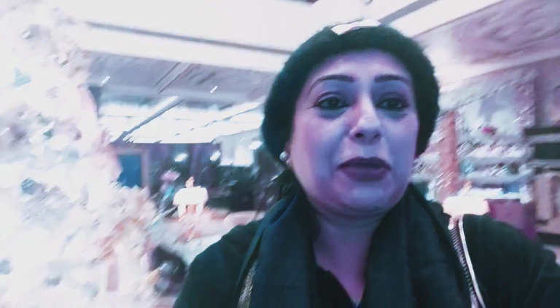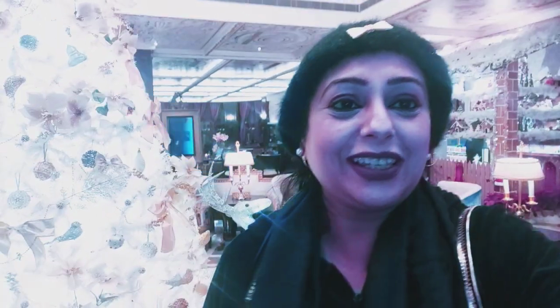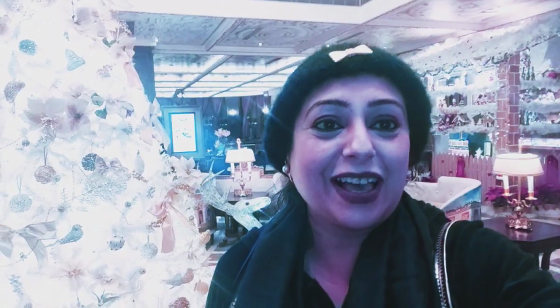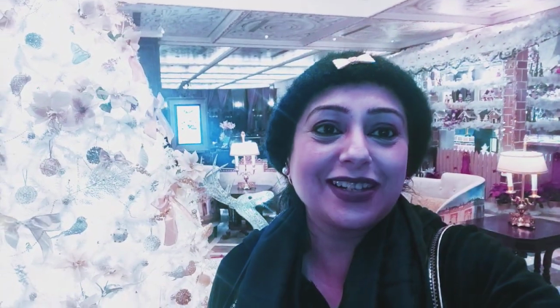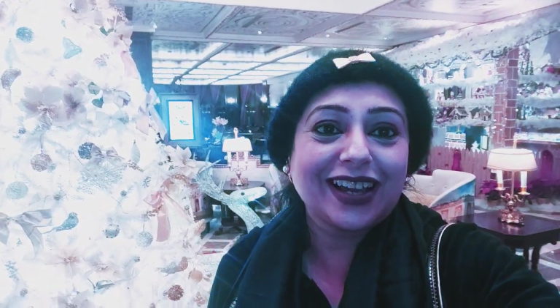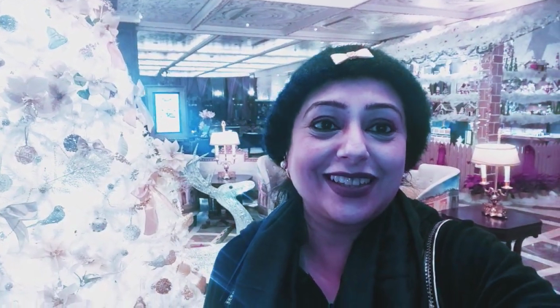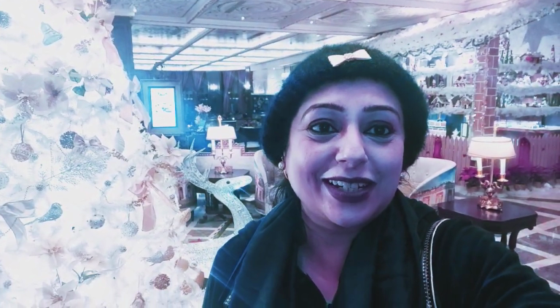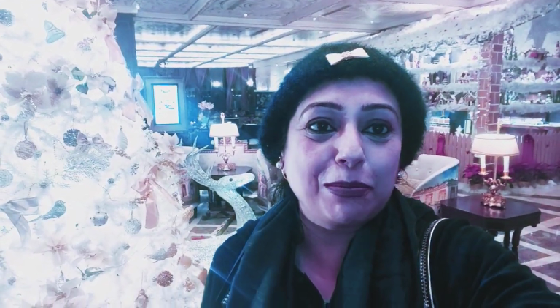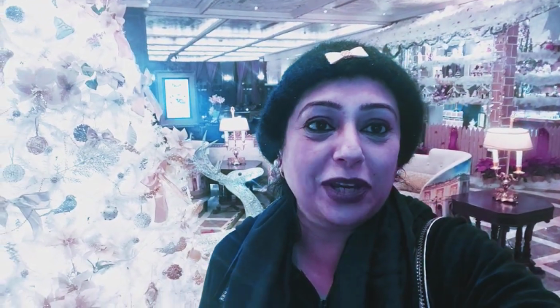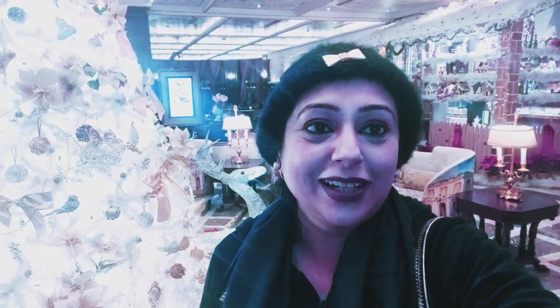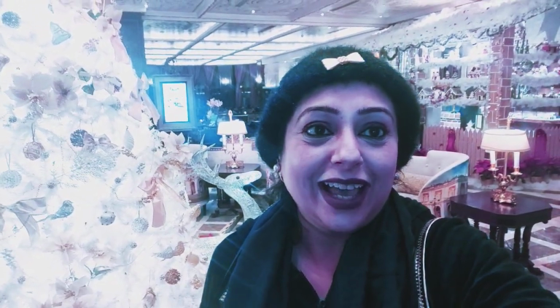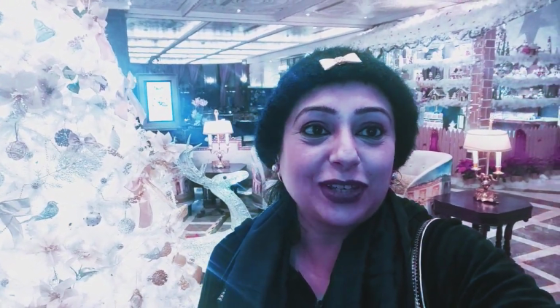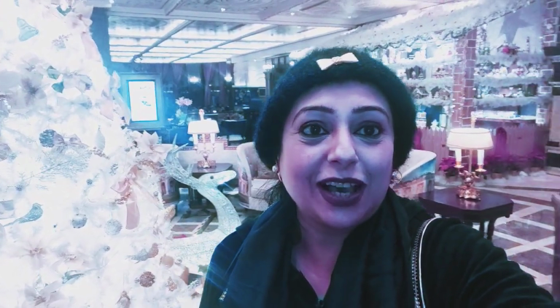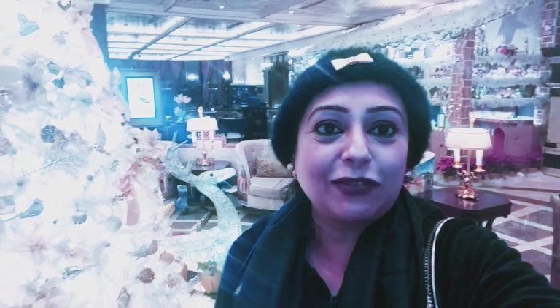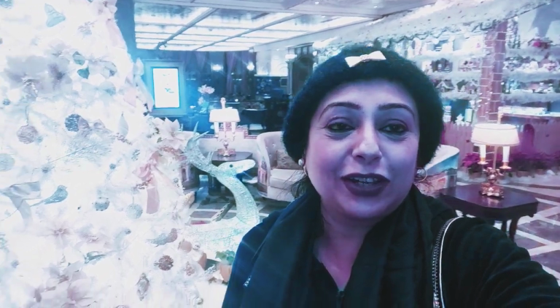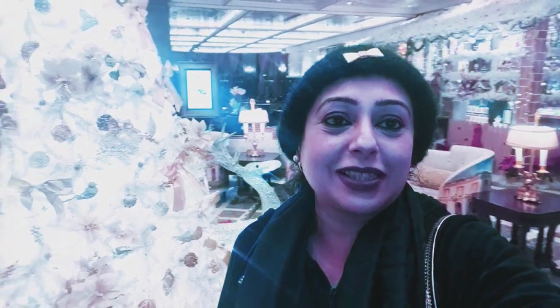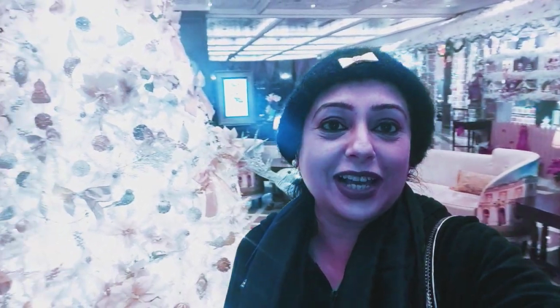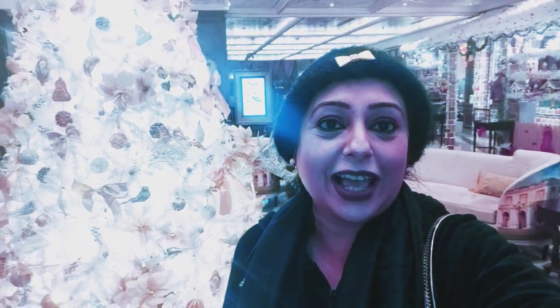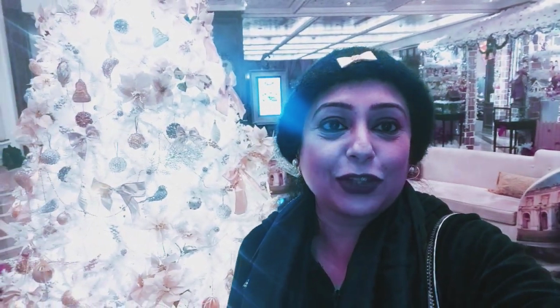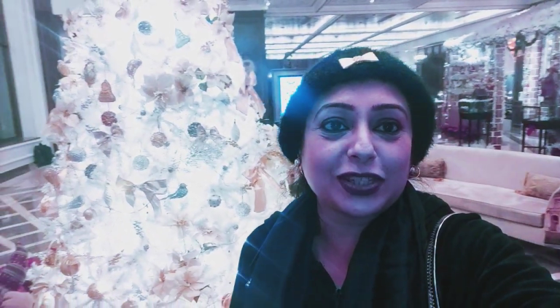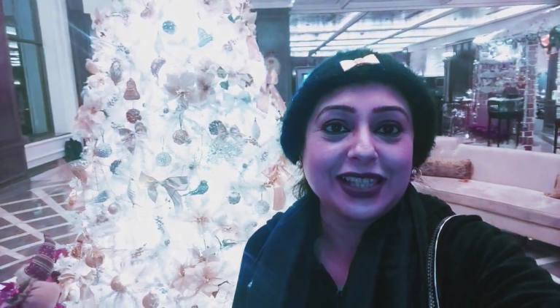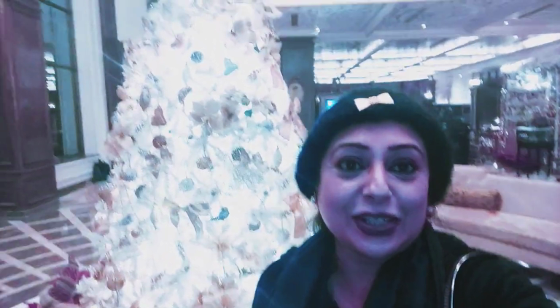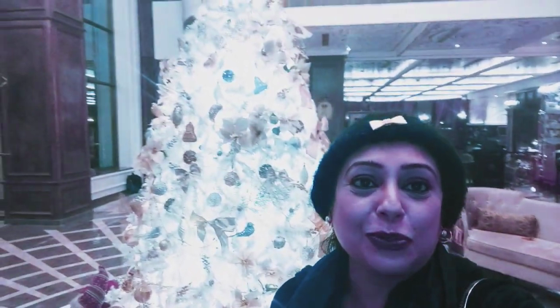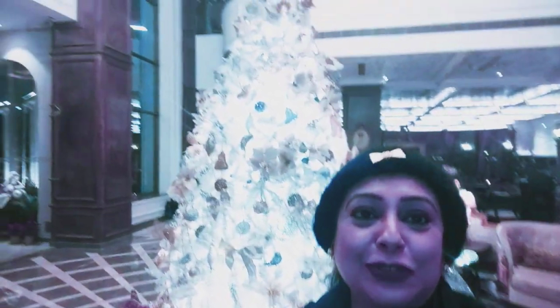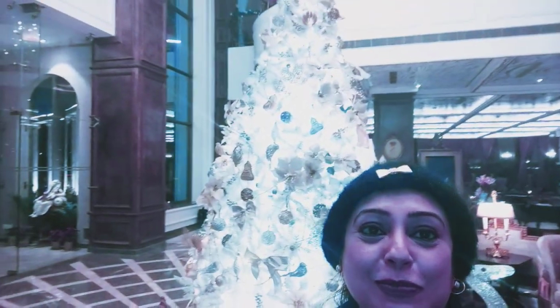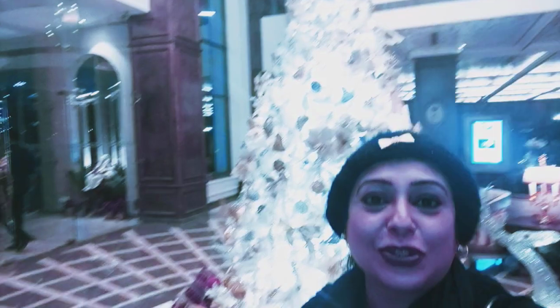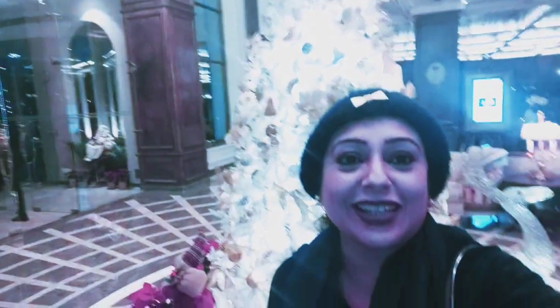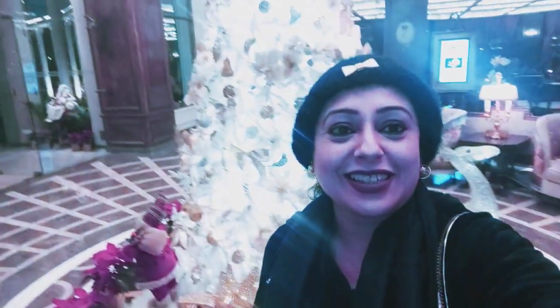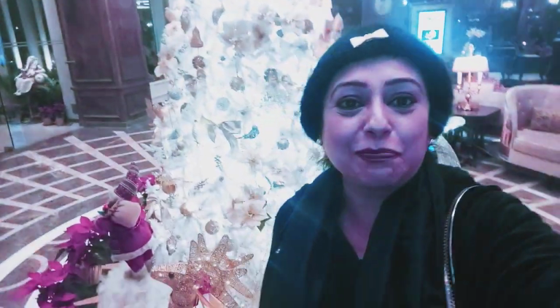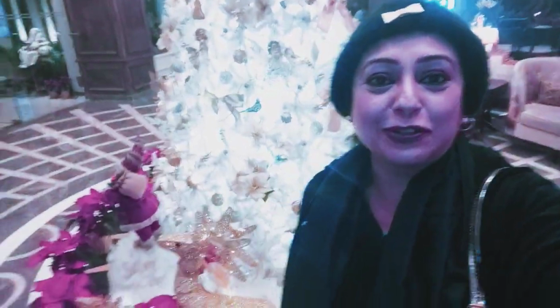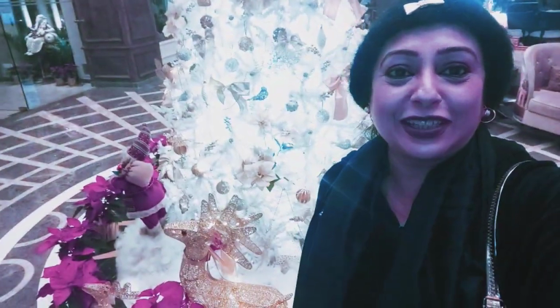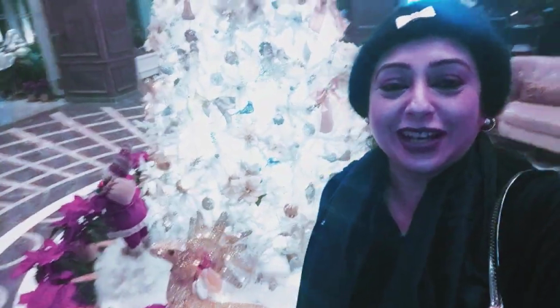Hi my pretties! I am here at Radisson Hotel Noida and you can see how lovely arrangements they have done for Christmas. Such a beautiful Christmas tree. See how beautifully they have done.